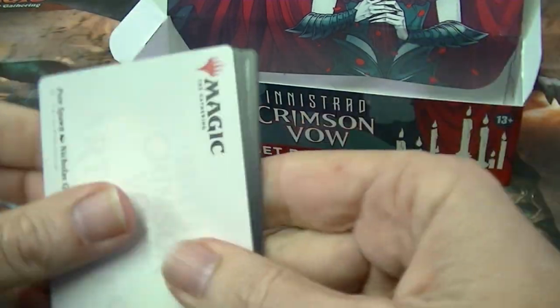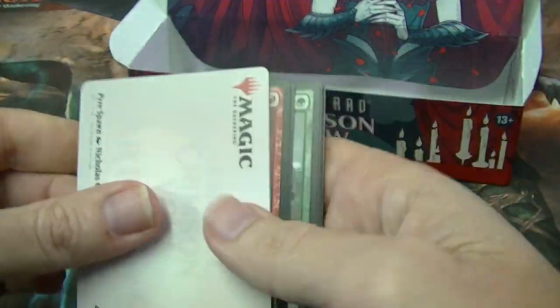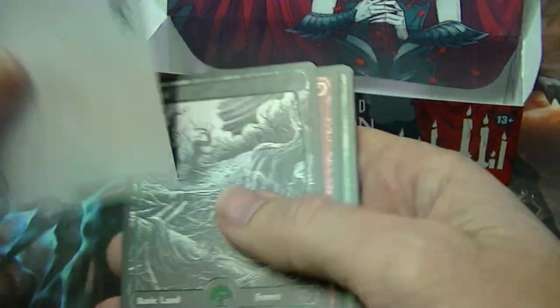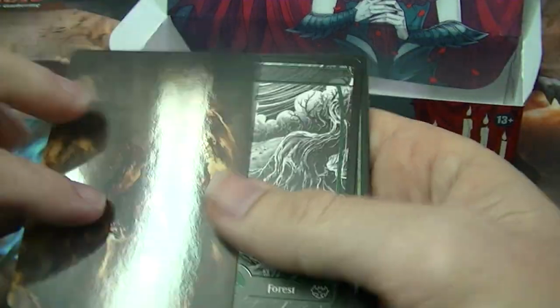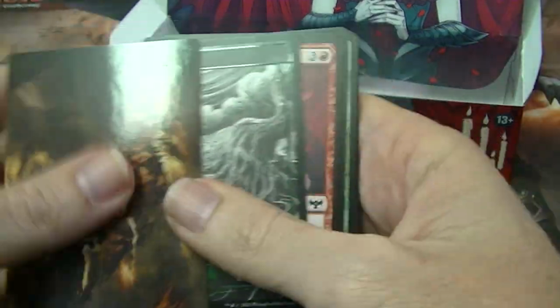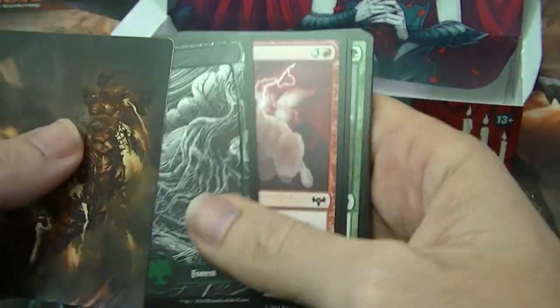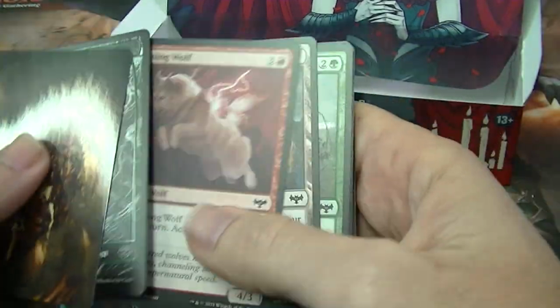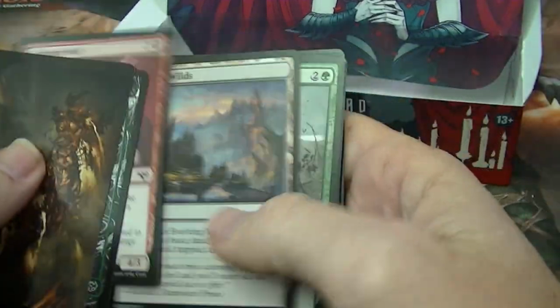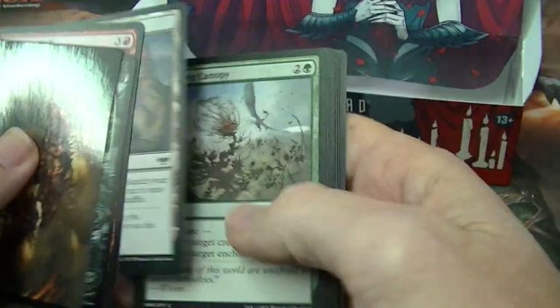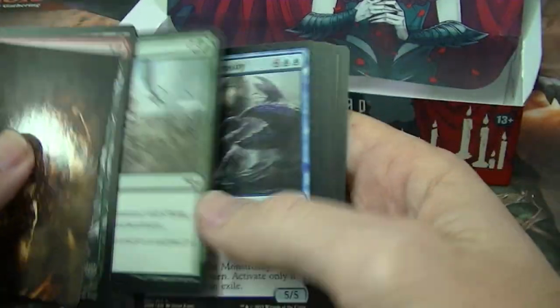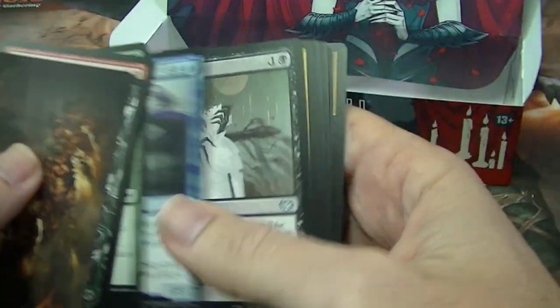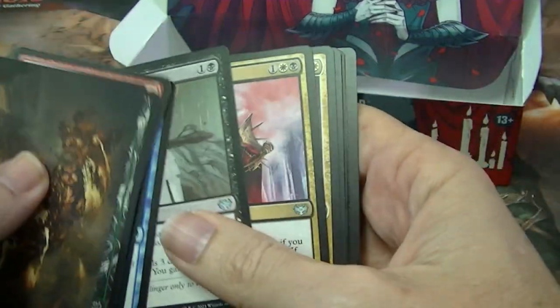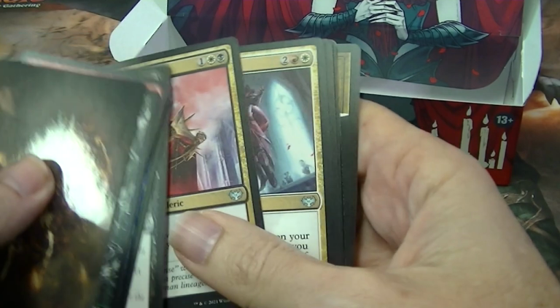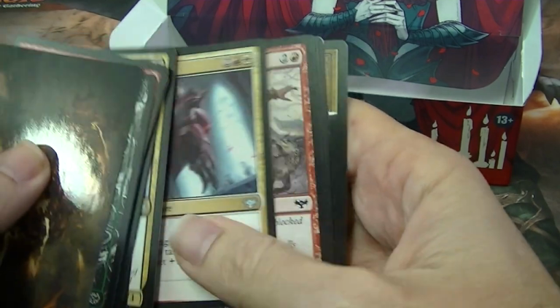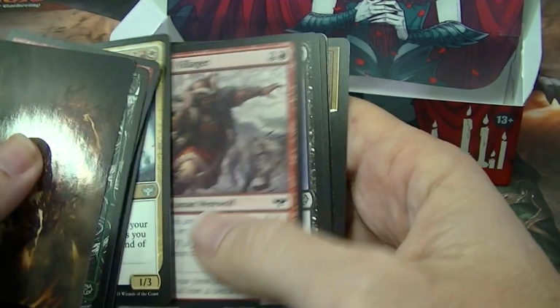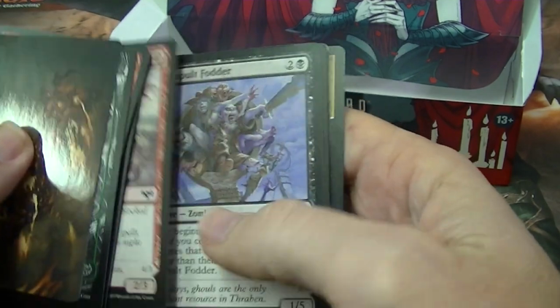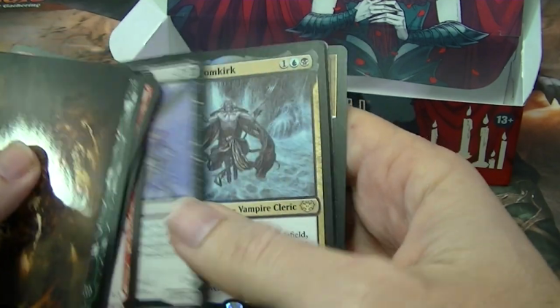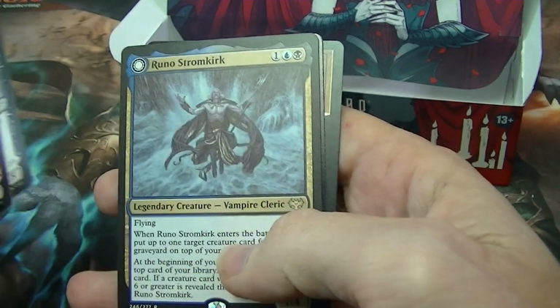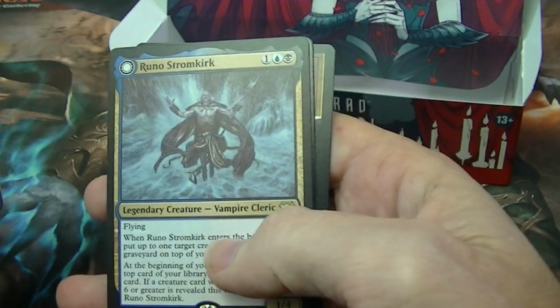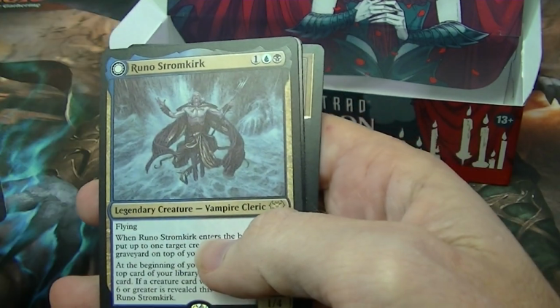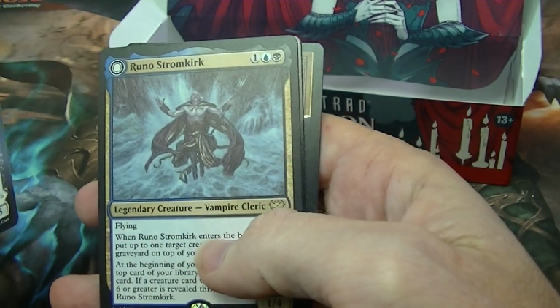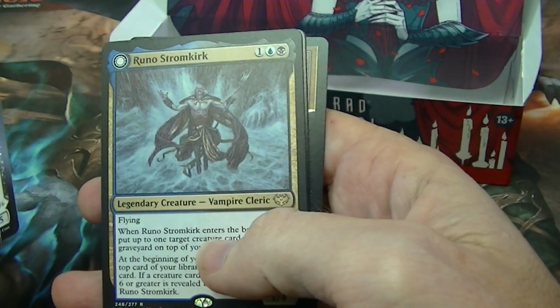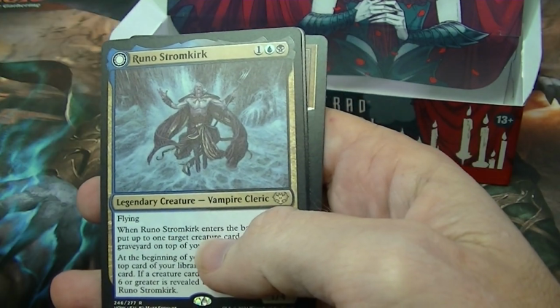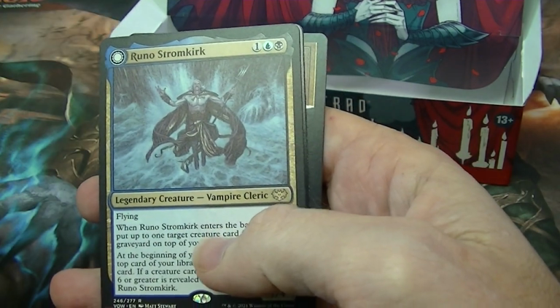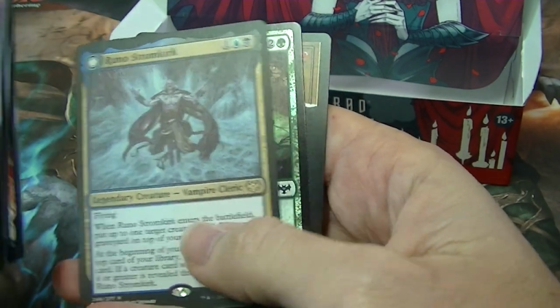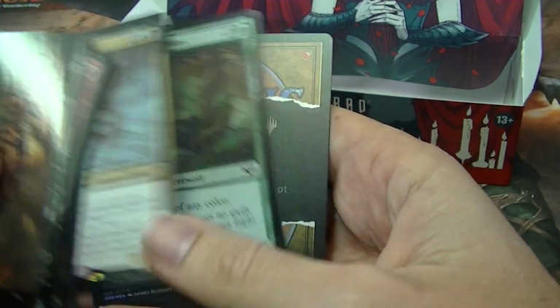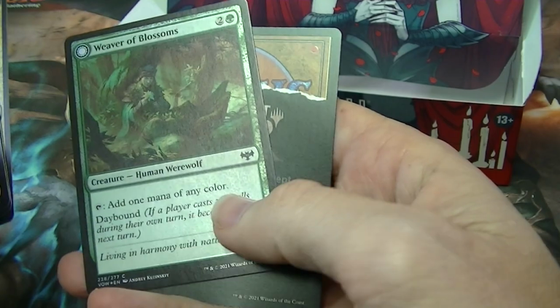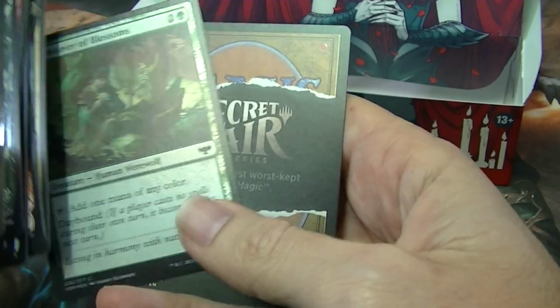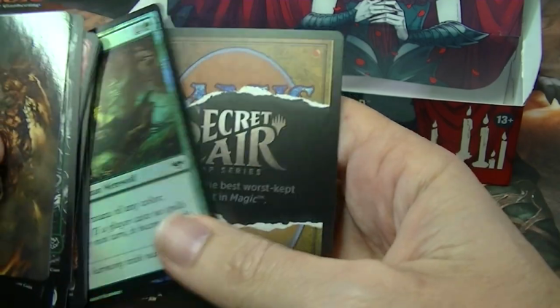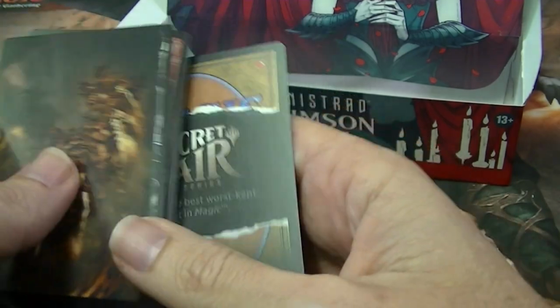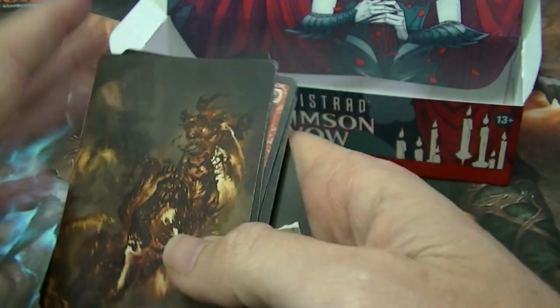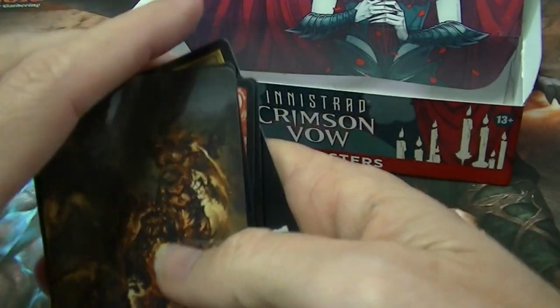I like things a bit simple. Last pack everyone, let's see how we go. Do we finish on a great one? Runo Stromkick for a rare and a foil.